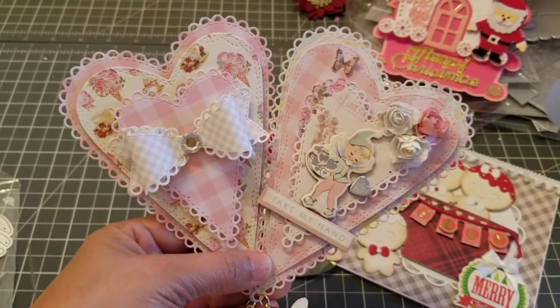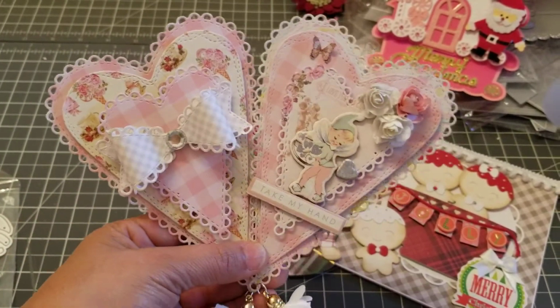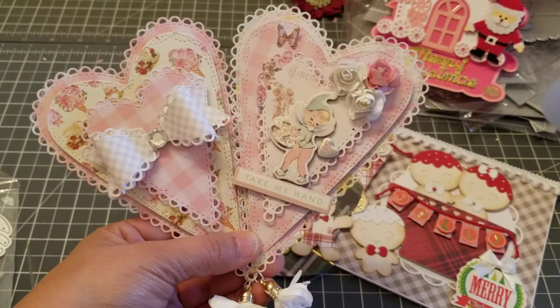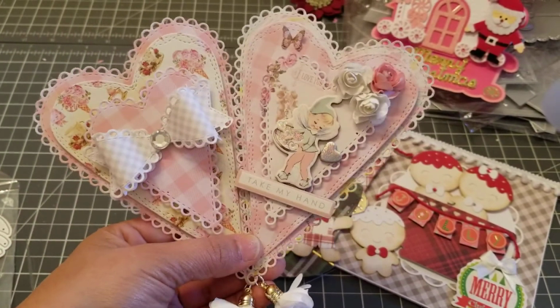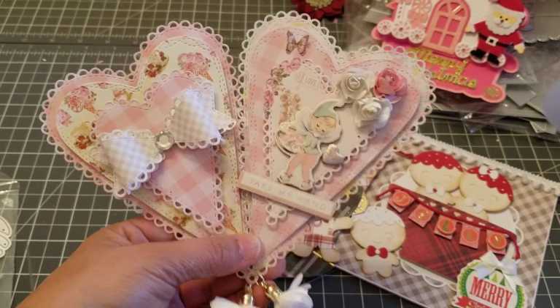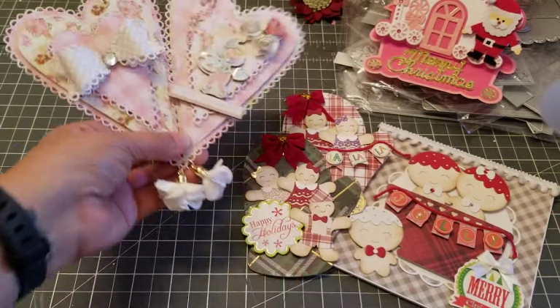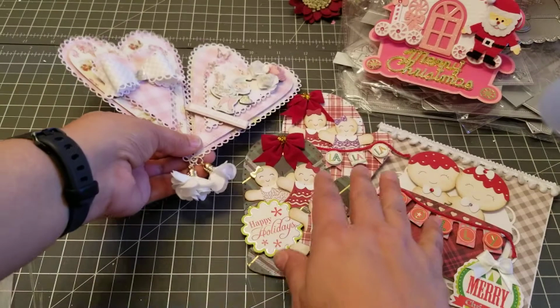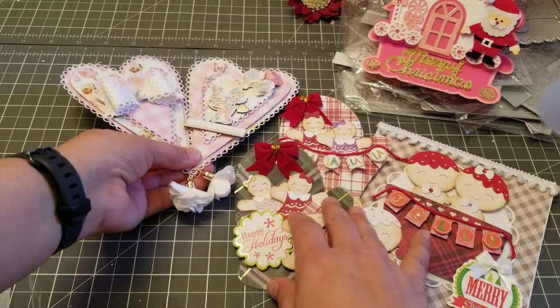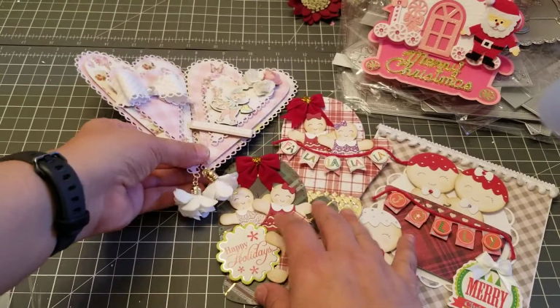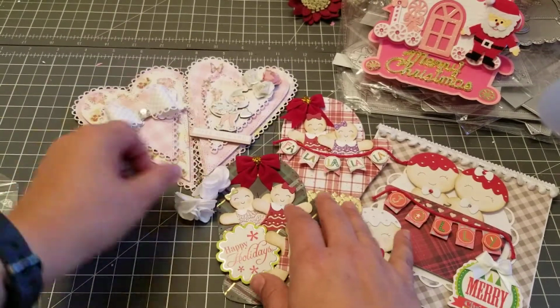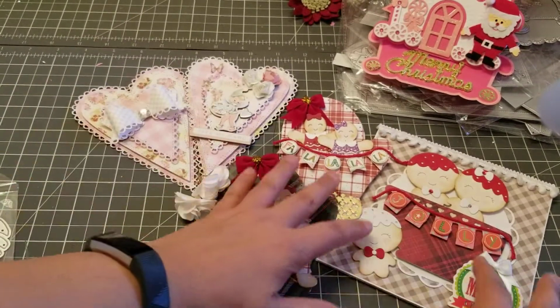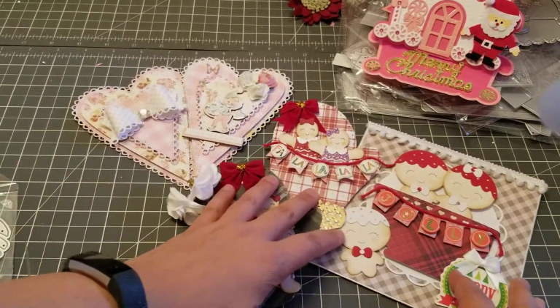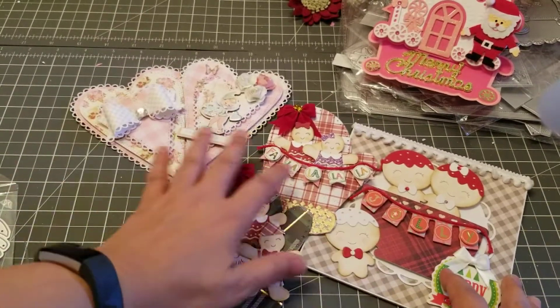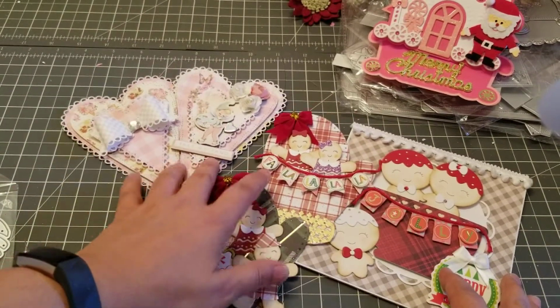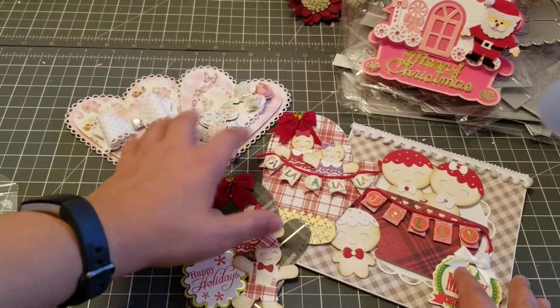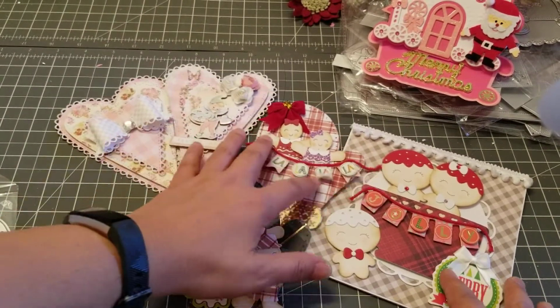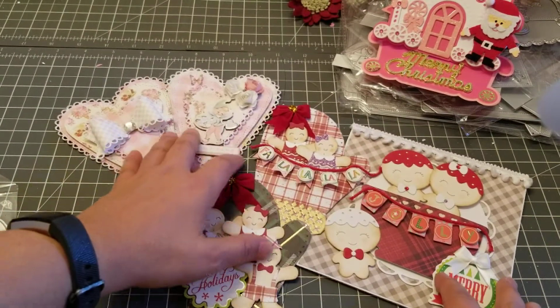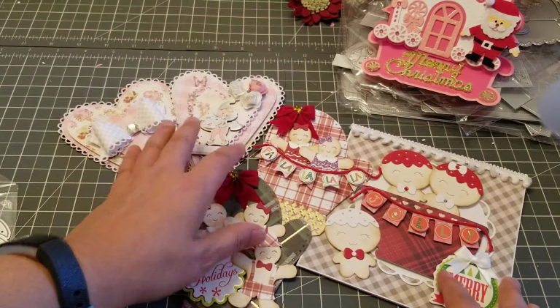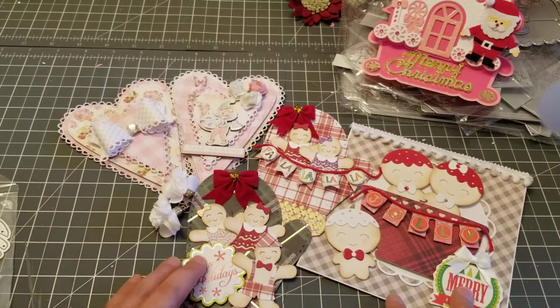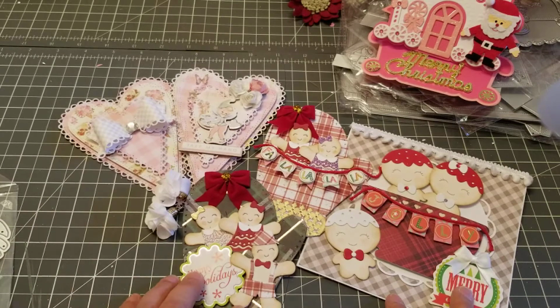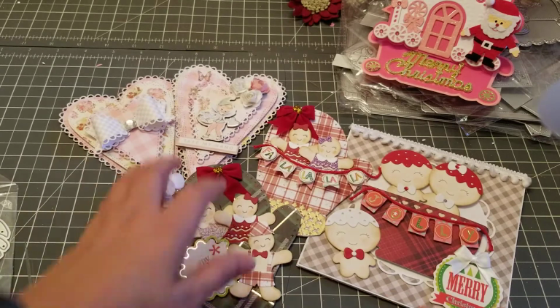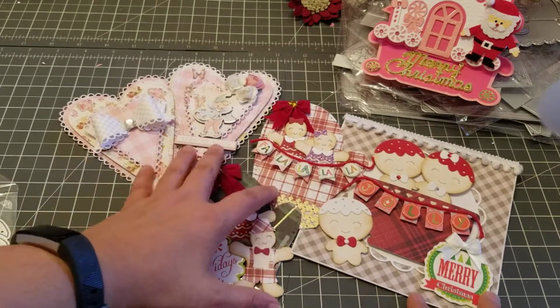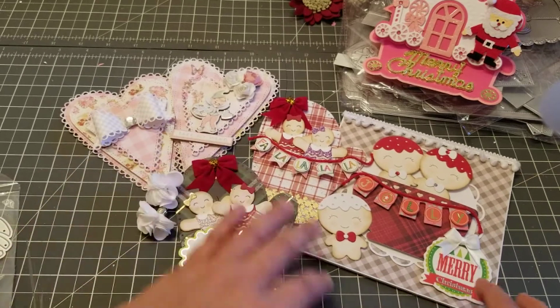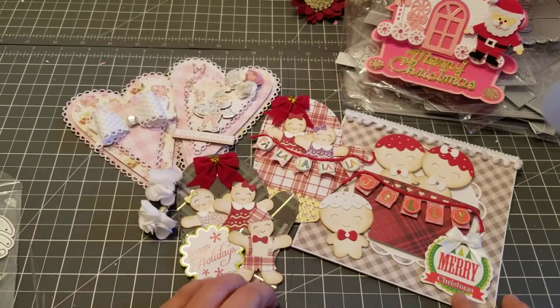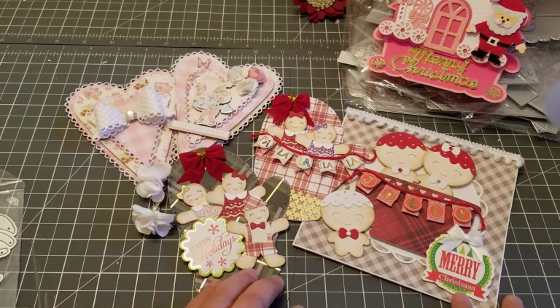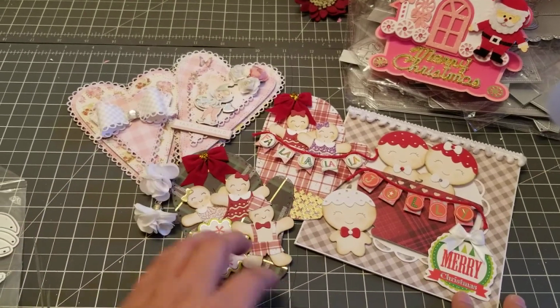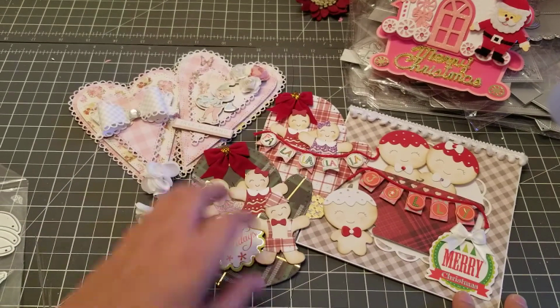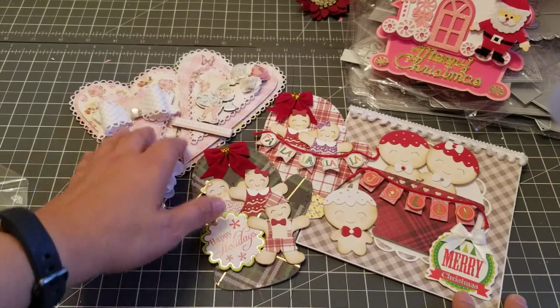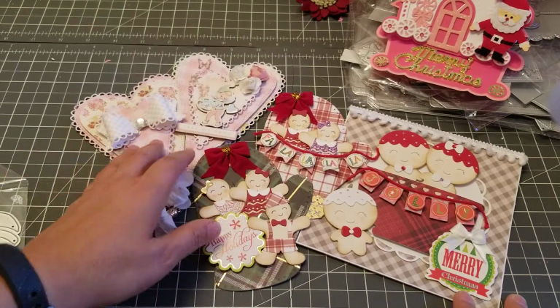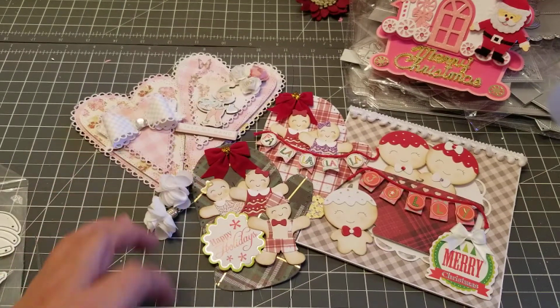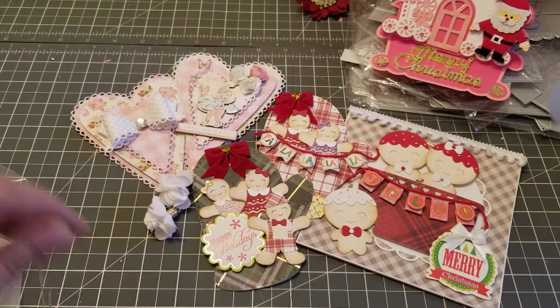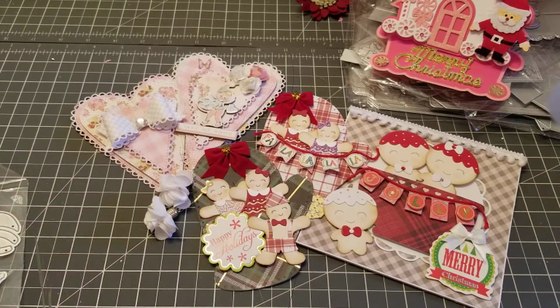Yeah, this is my quick little project share. Like I said, I'll be back to show you the Christmas pop-up card, but that's it! I hope you guys like it and I'll talk to you guys later. Bye!